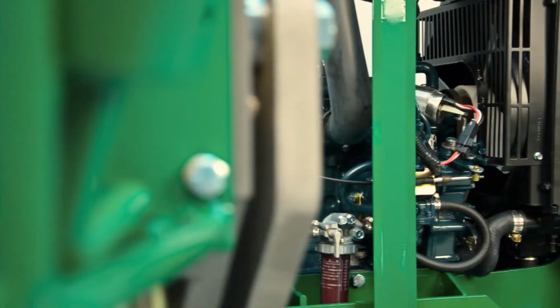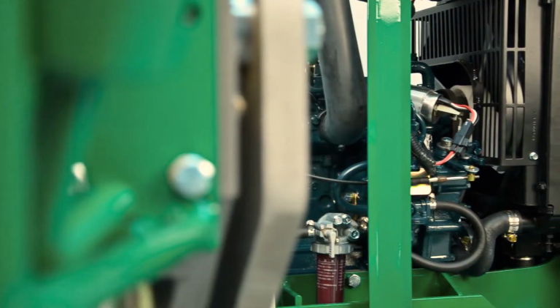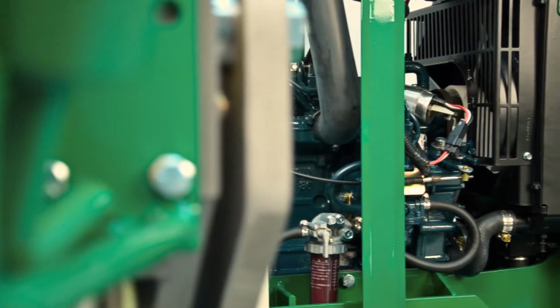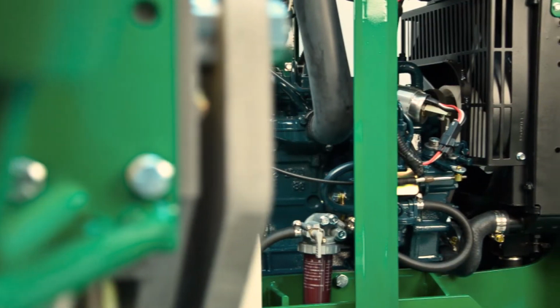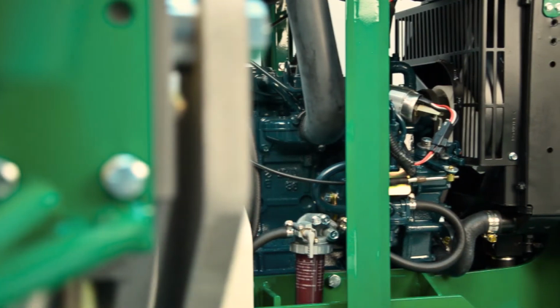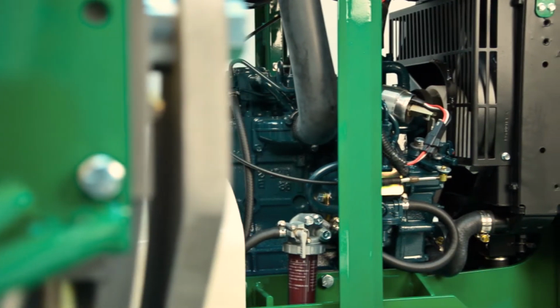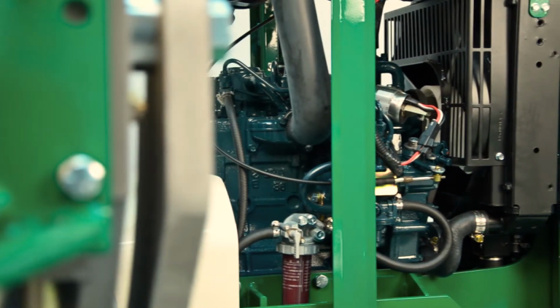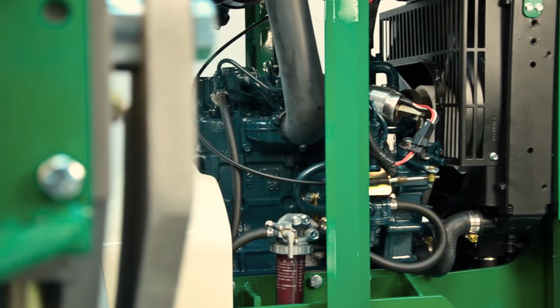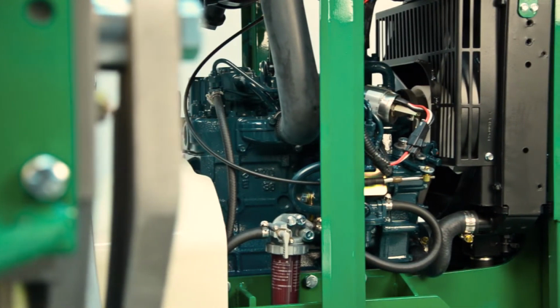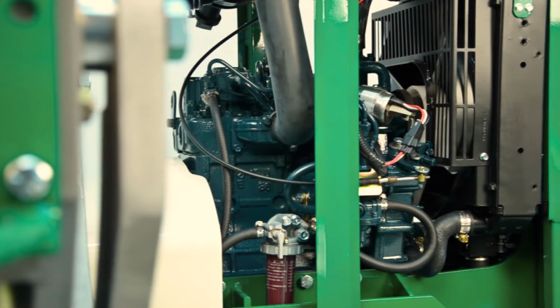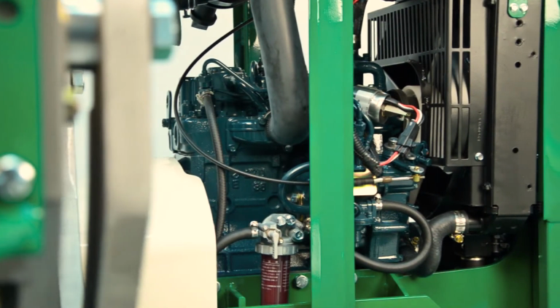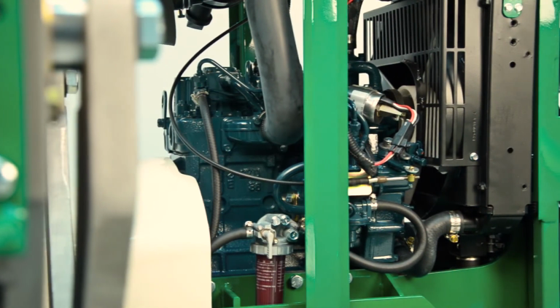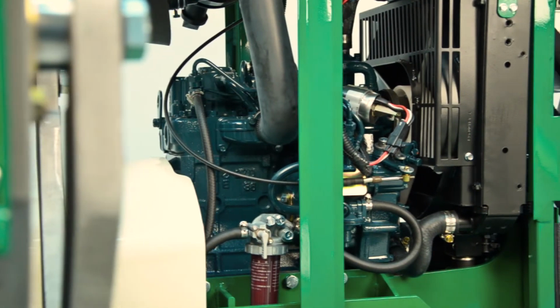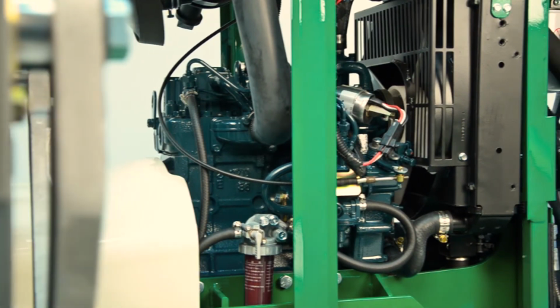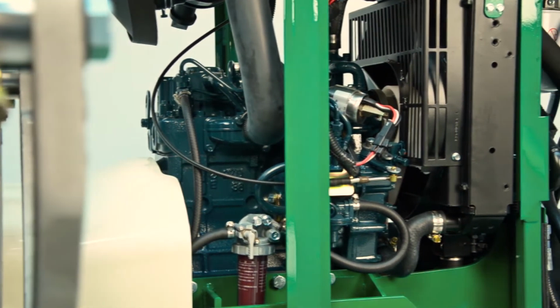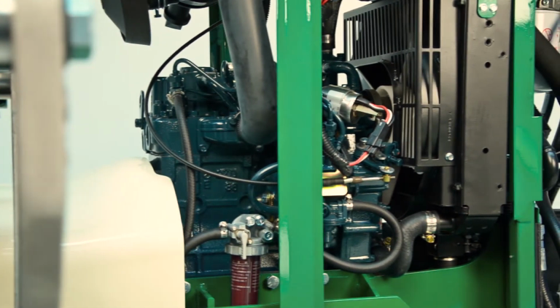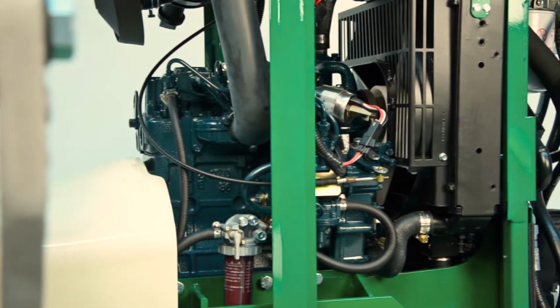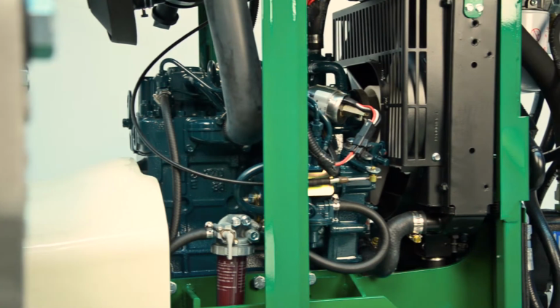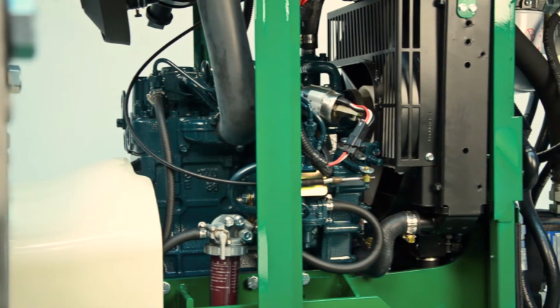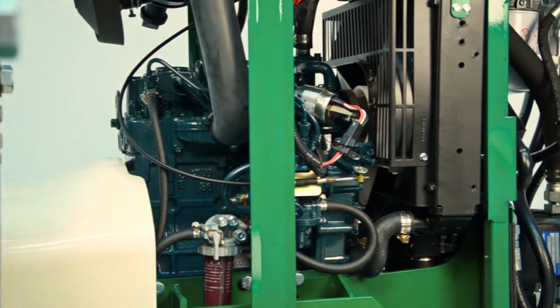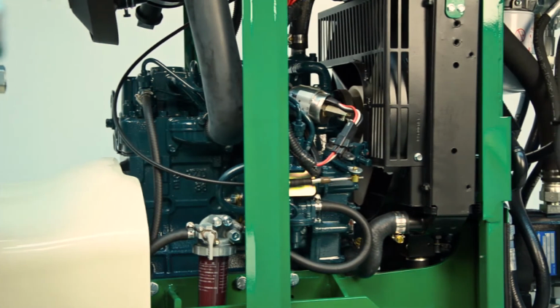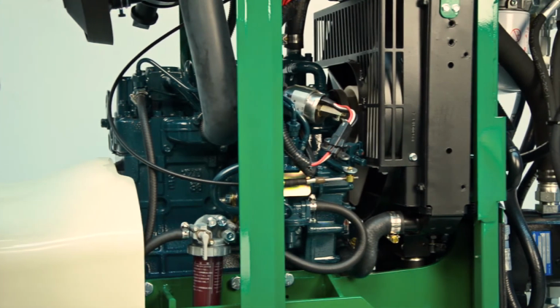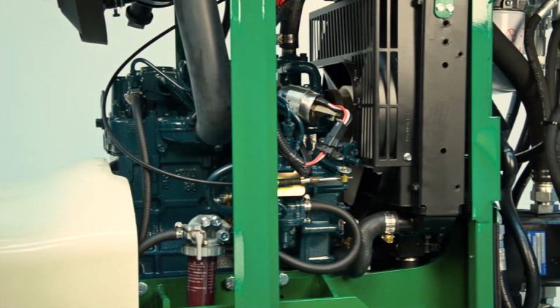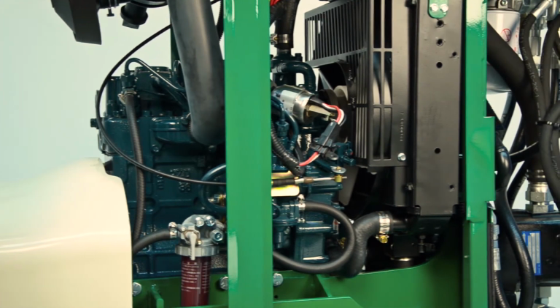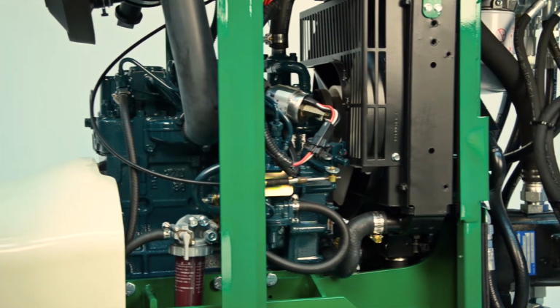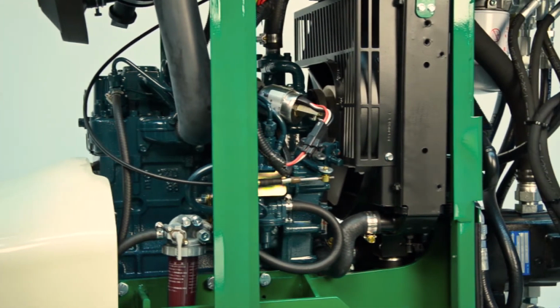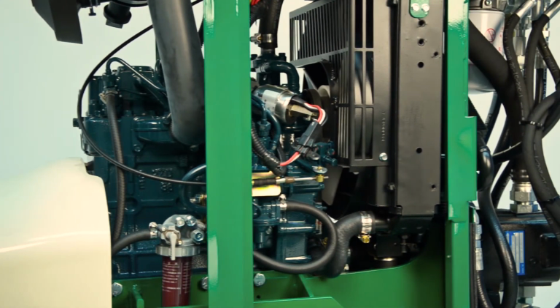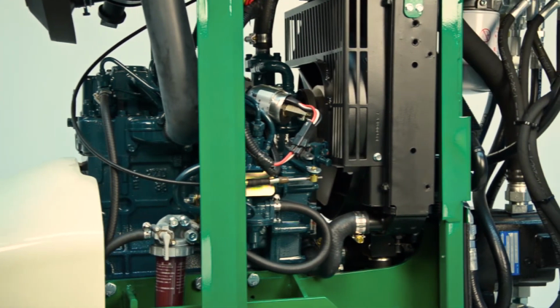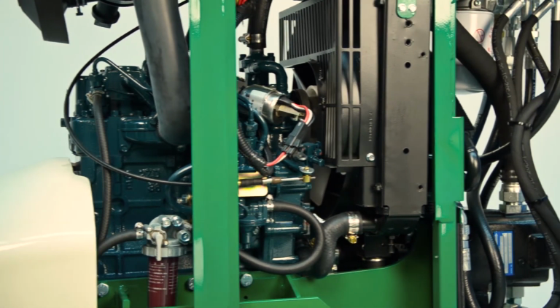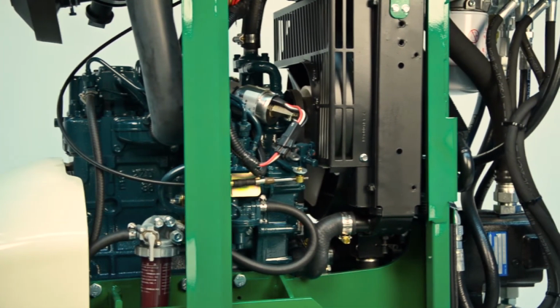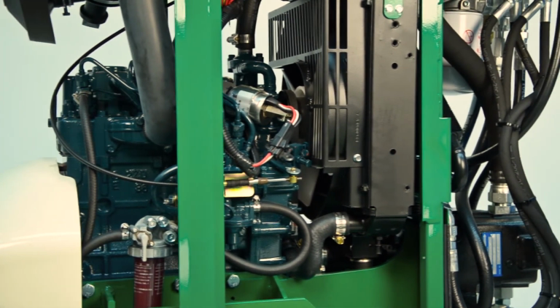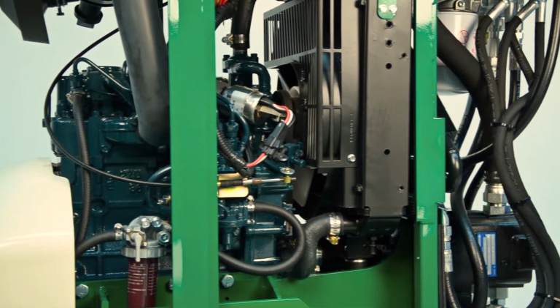This is a high-quality, powerful, liquid-cooled Kubota diesel engine. It has a 5-gallon fuel tank, which provides ample continuous run time on the job site.